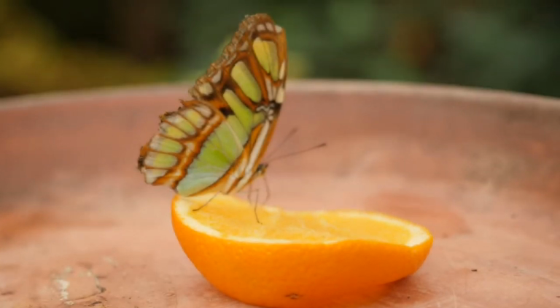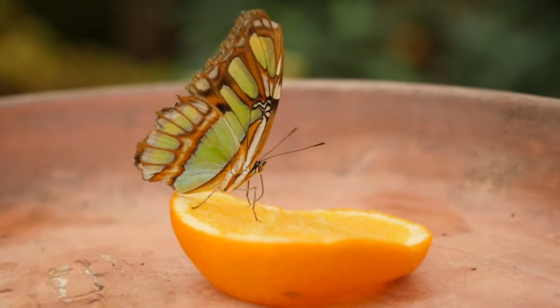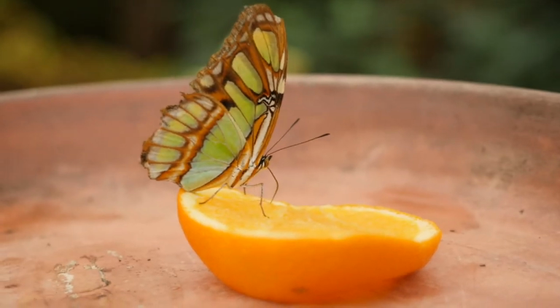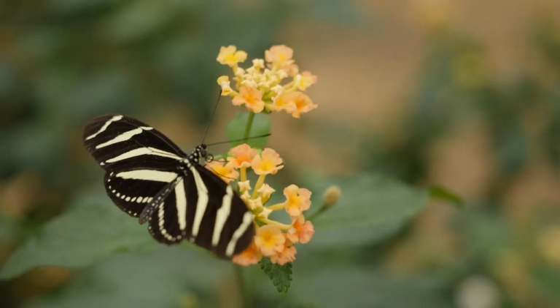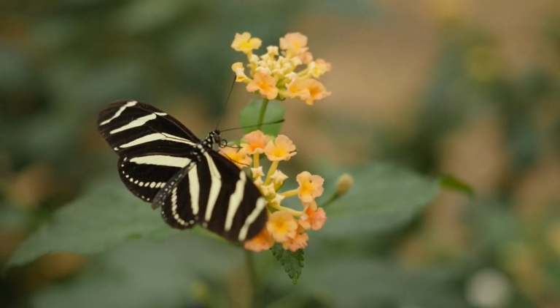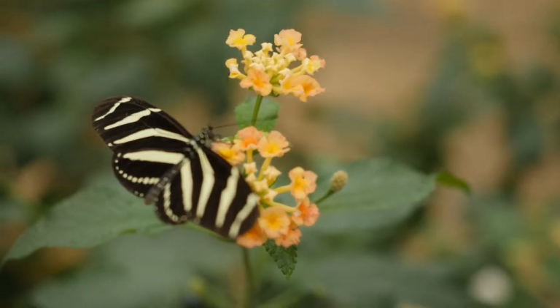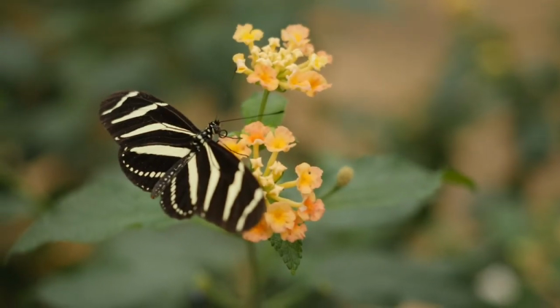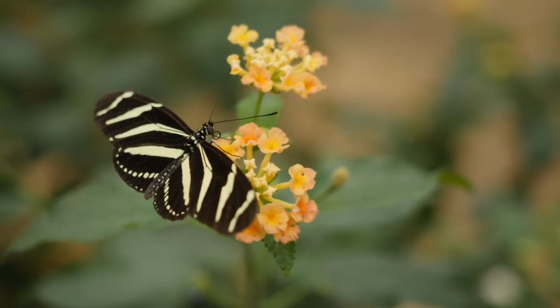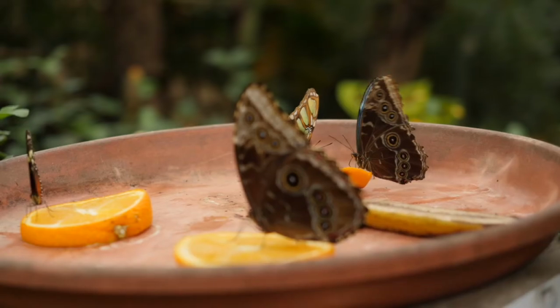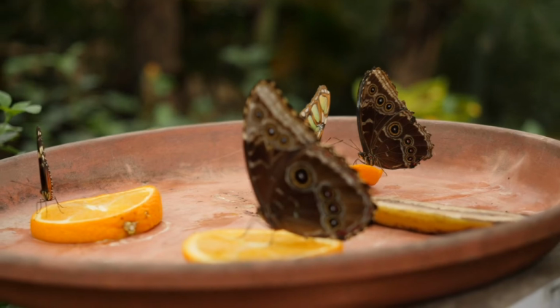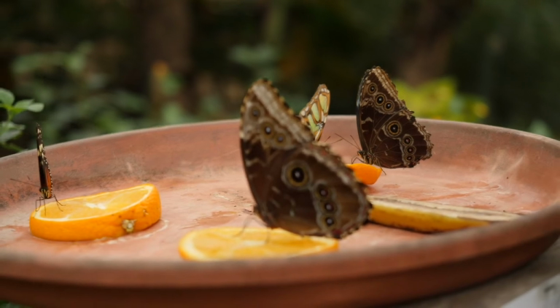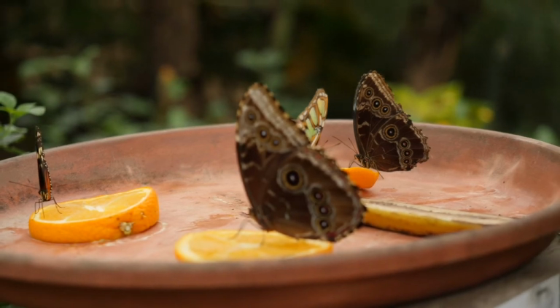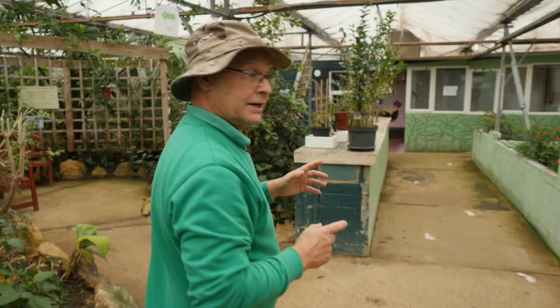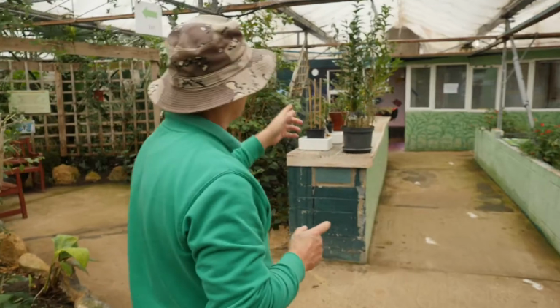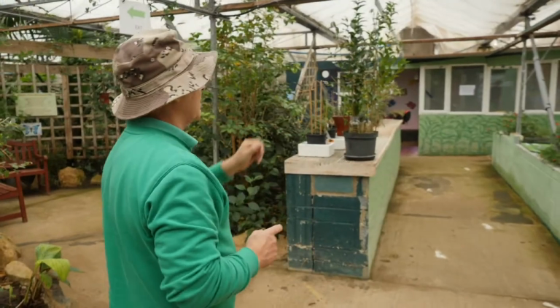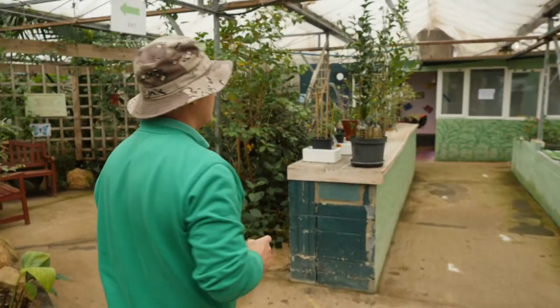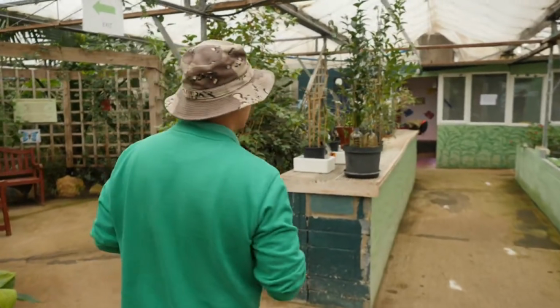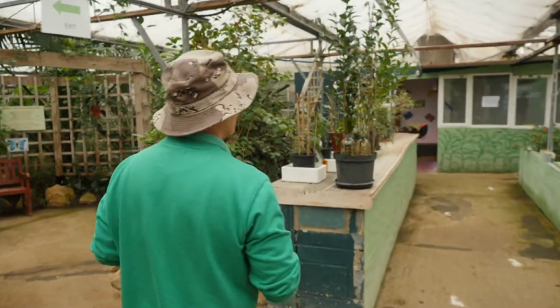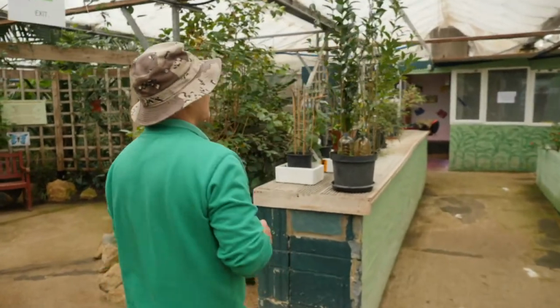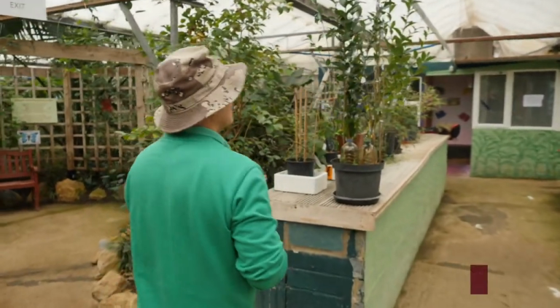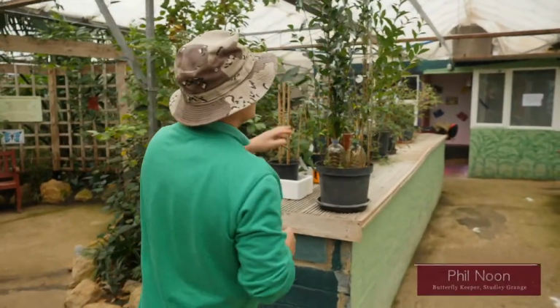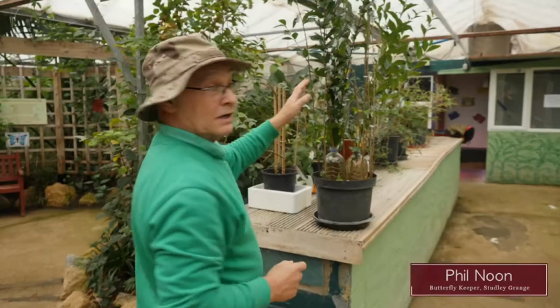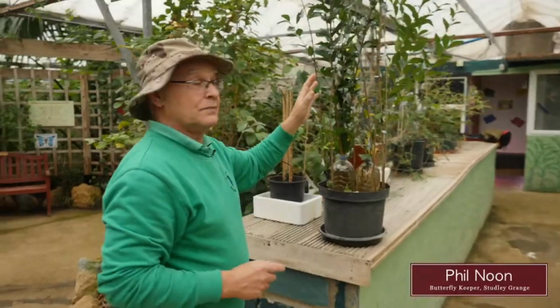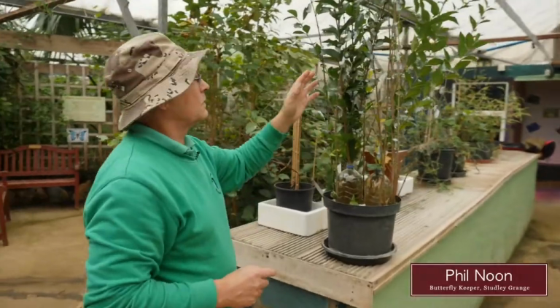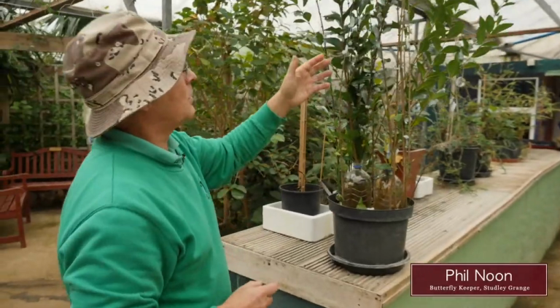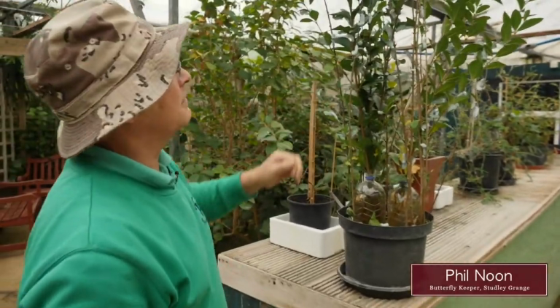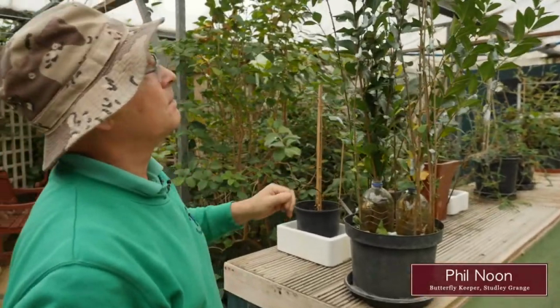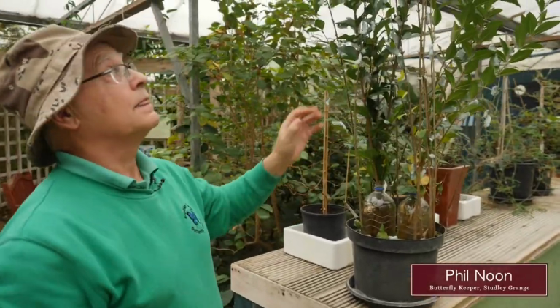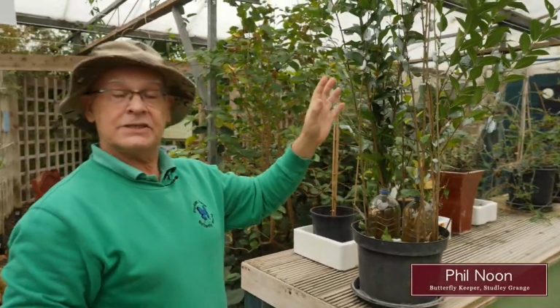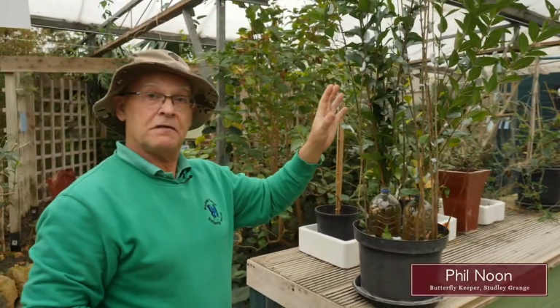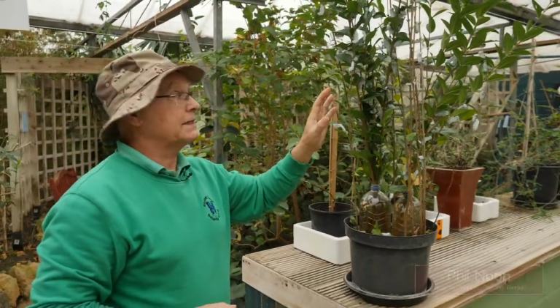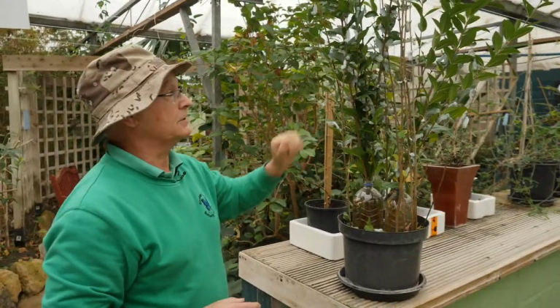Hi, I'm Phil. I'm the butterfly keeper here at Butterfly World. We're just off junction 16 on the M4 and if you just look over here, we have a good crop here of Atlas moth caterpillars.